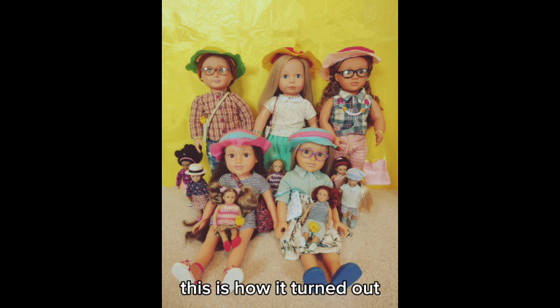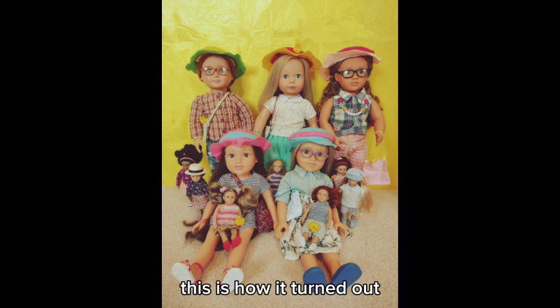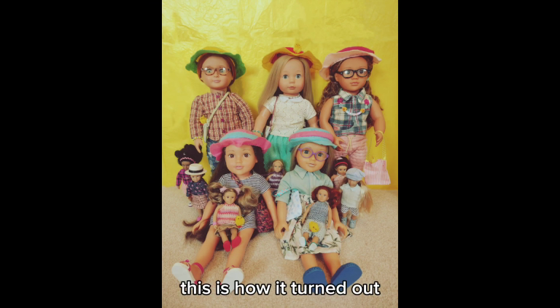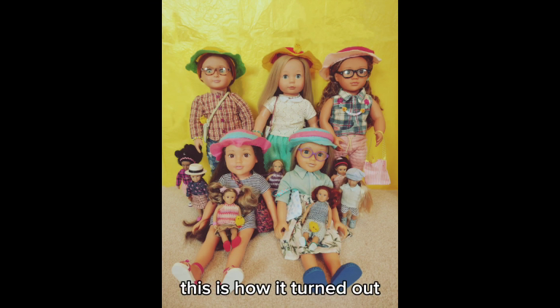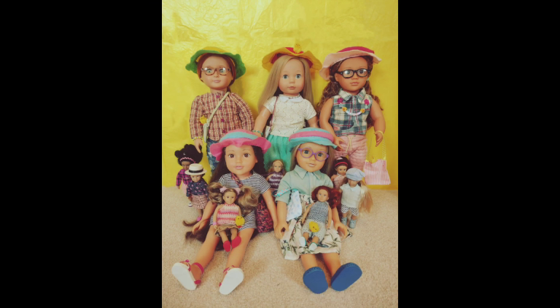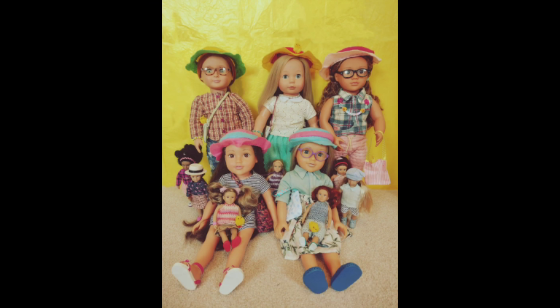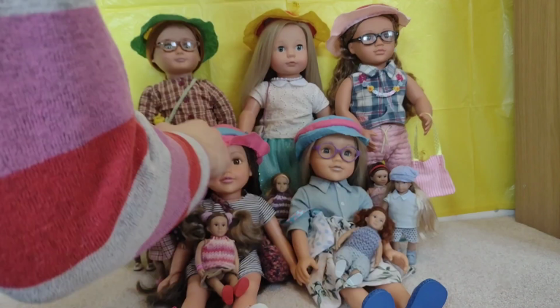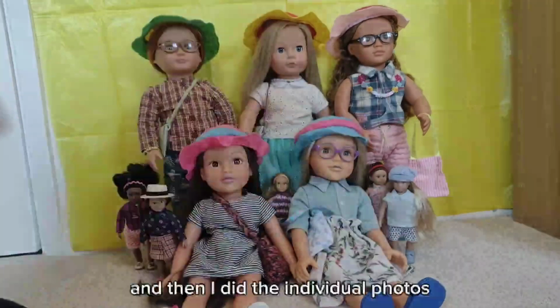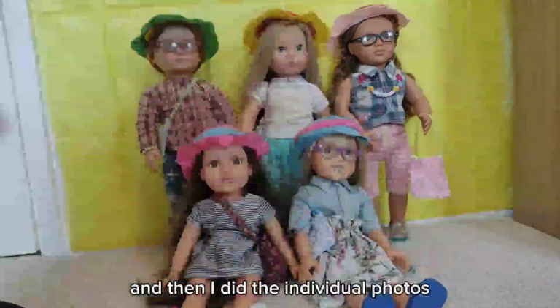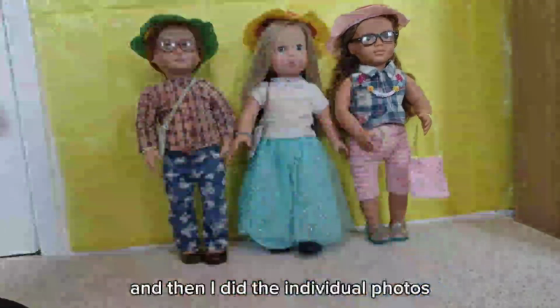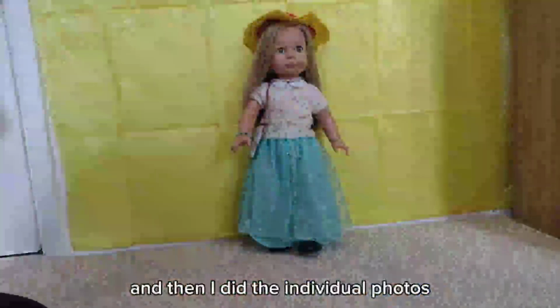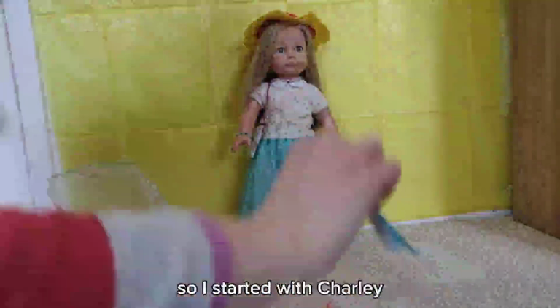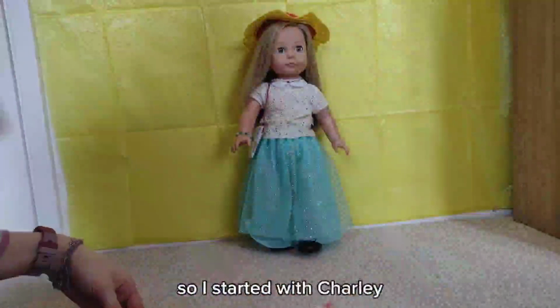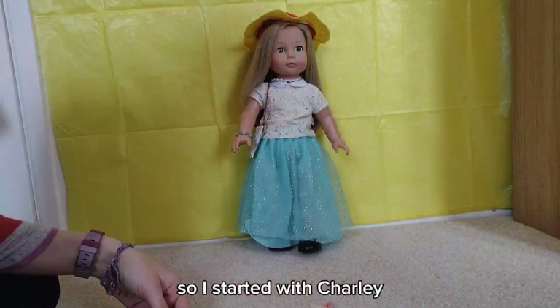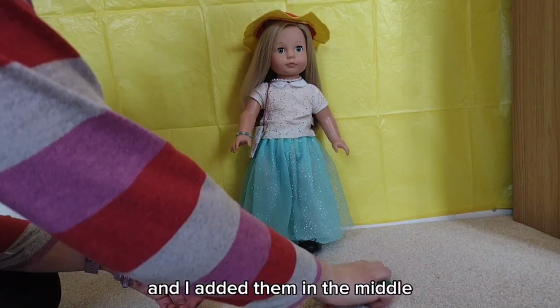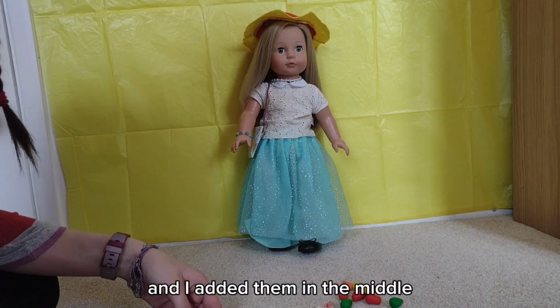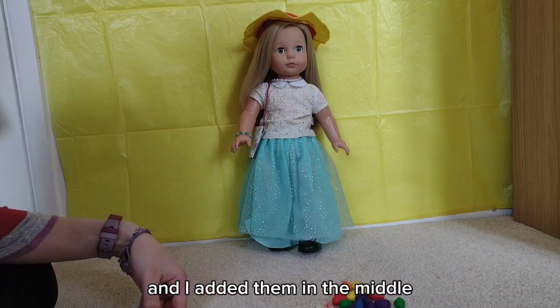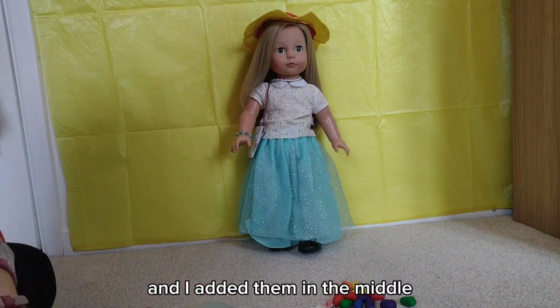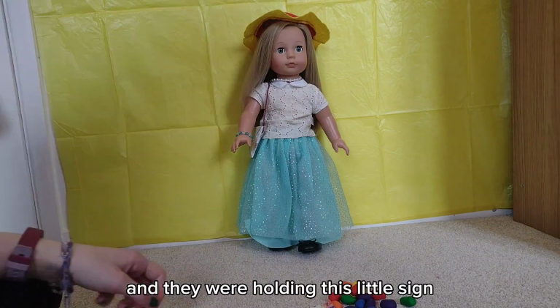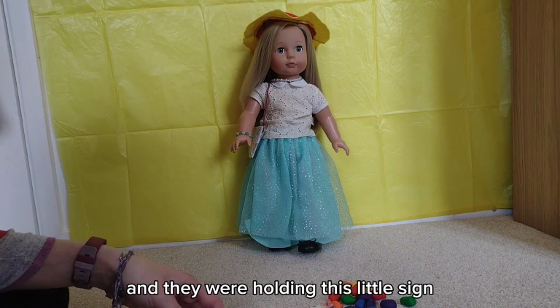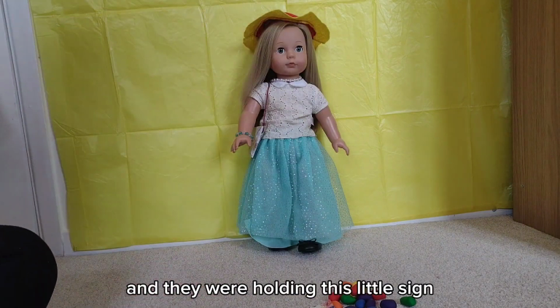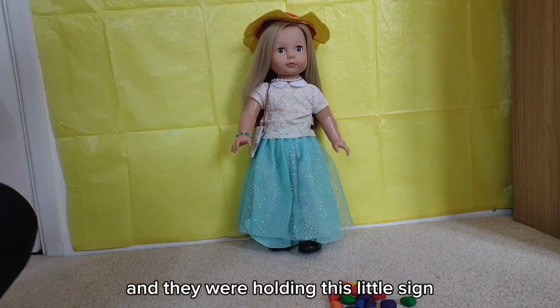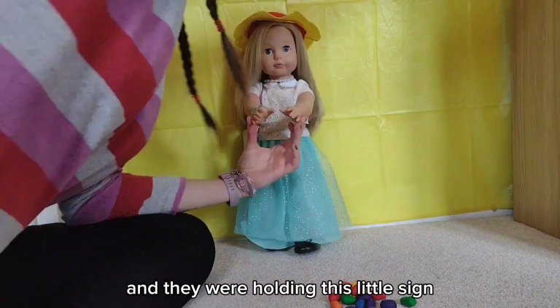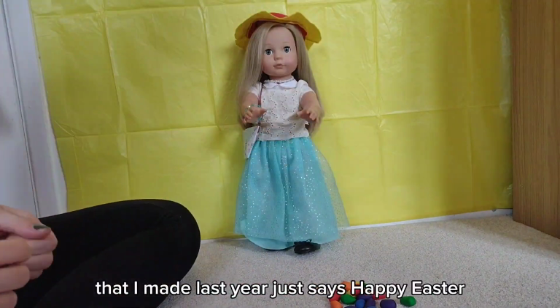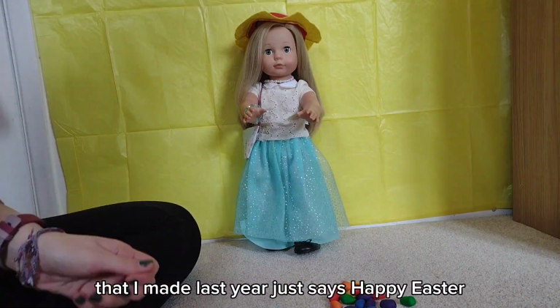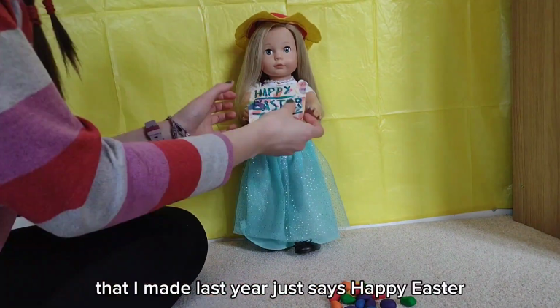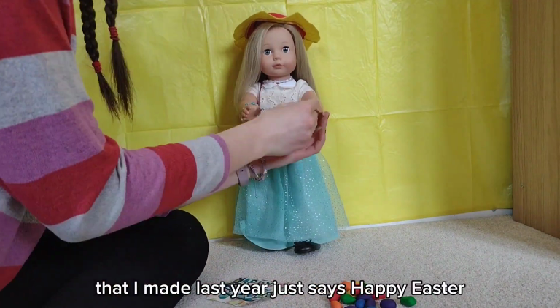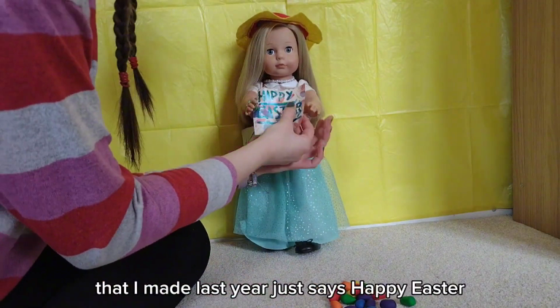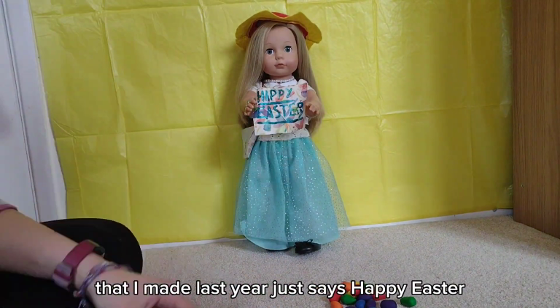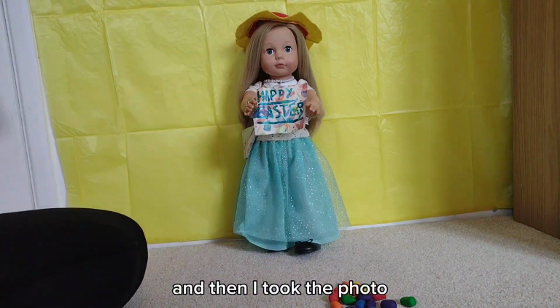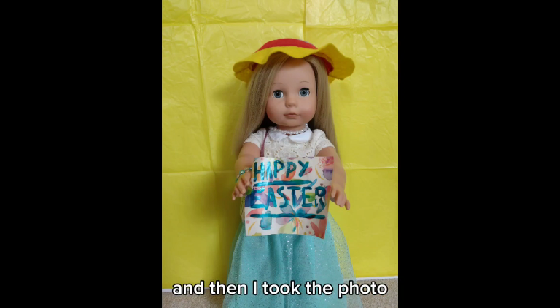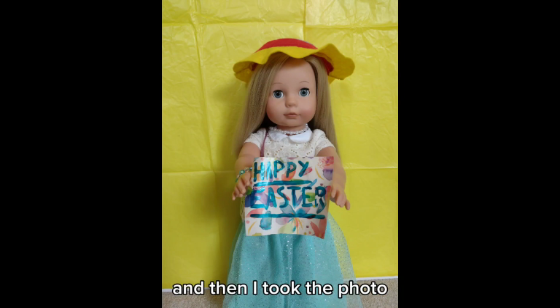This is how the group photo turned out. Then I did the individual photos. I started with Charlie — I placed them in the middle and they were holding this little sign that I made last year. It just says Happy Easter, and then I took the photo.